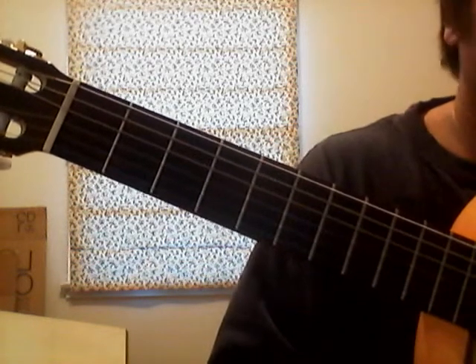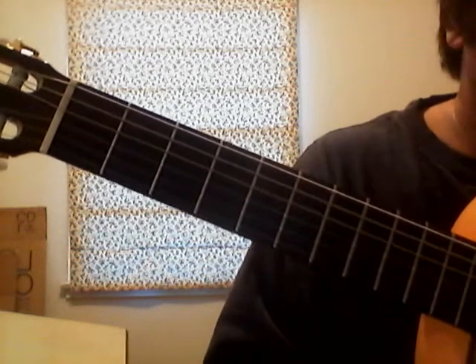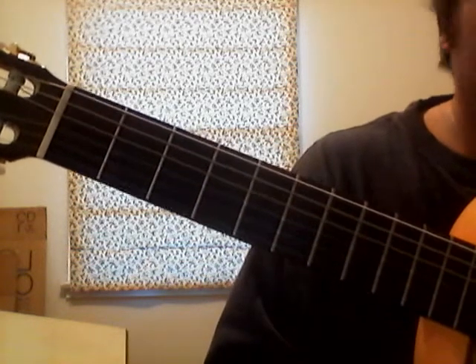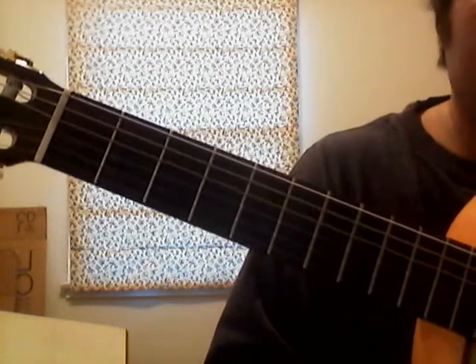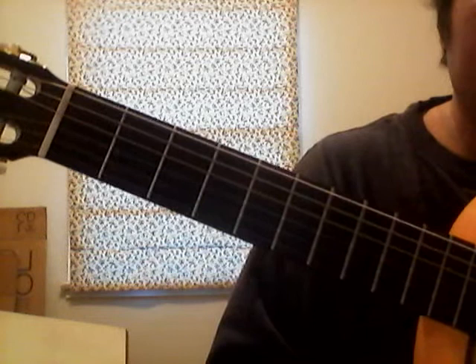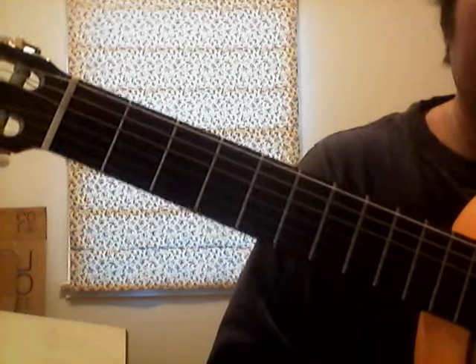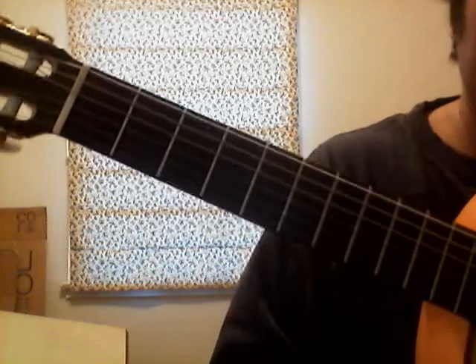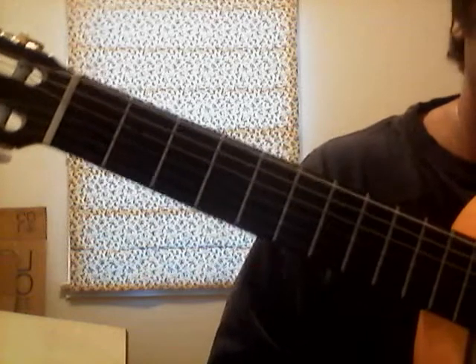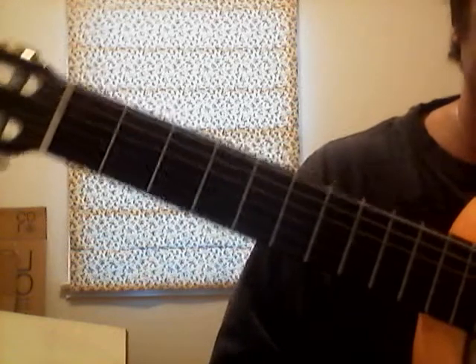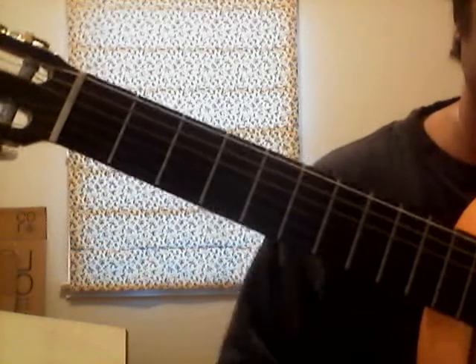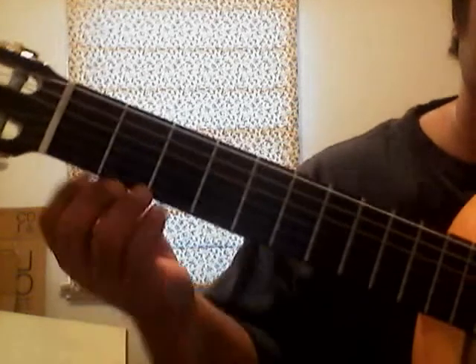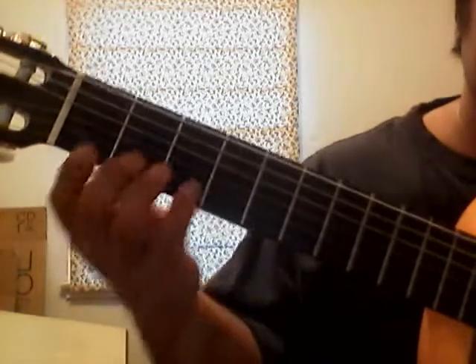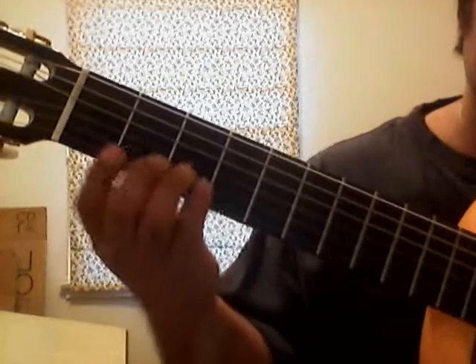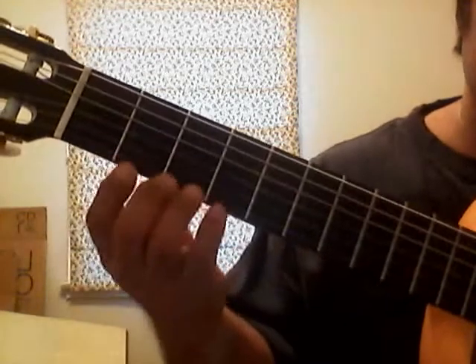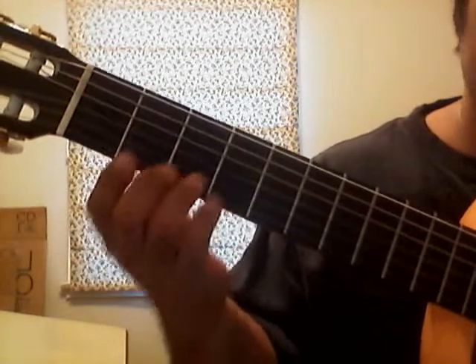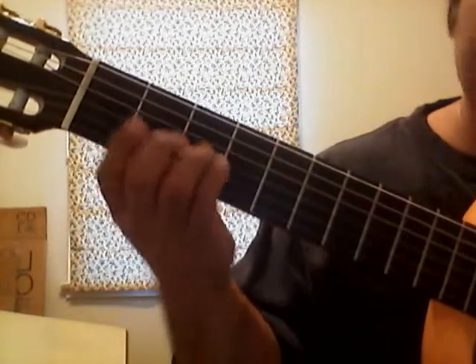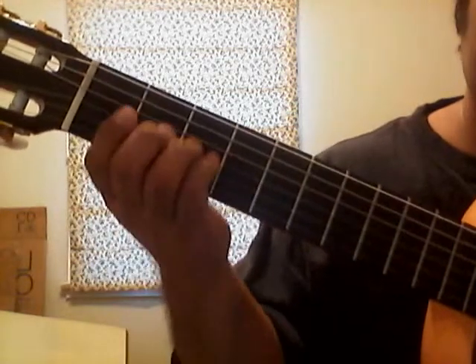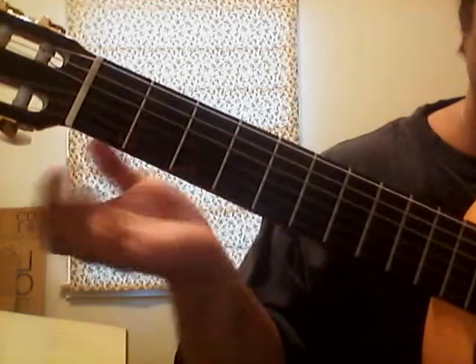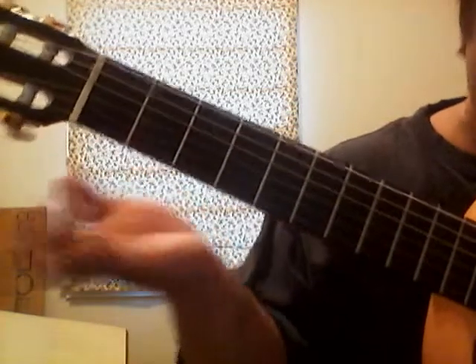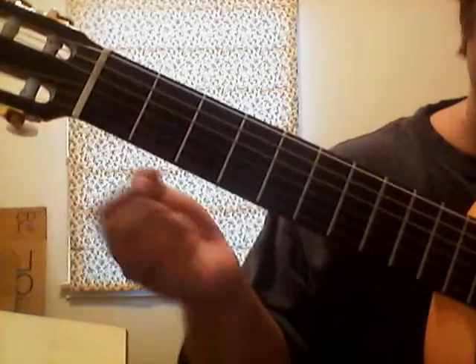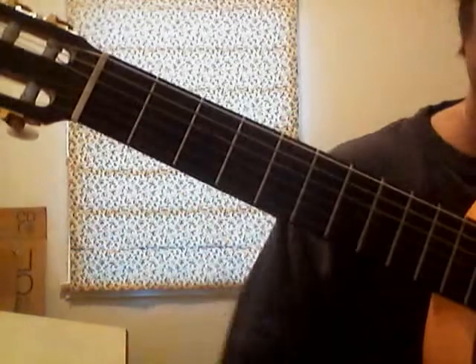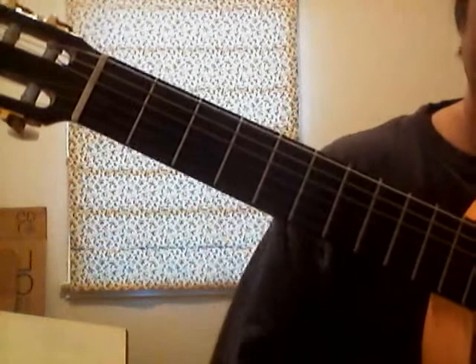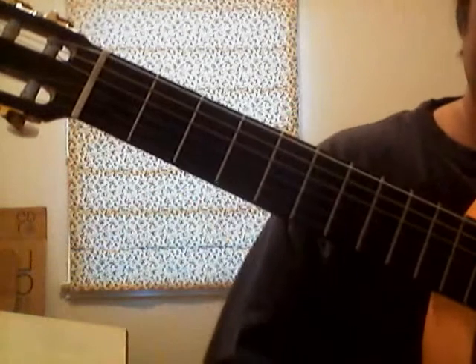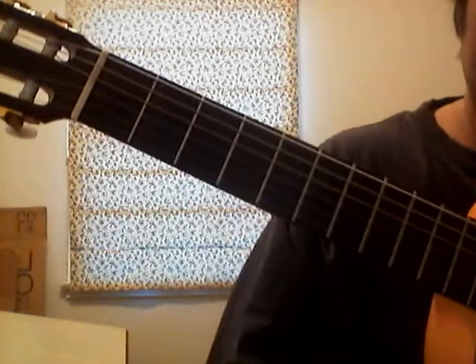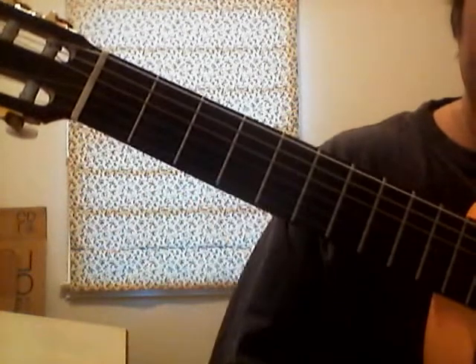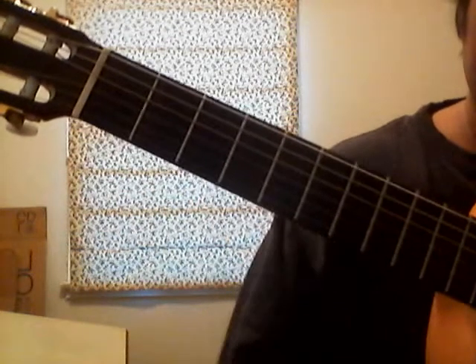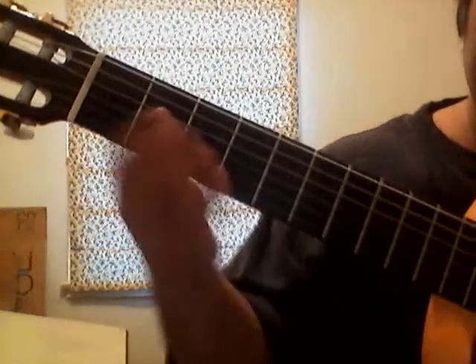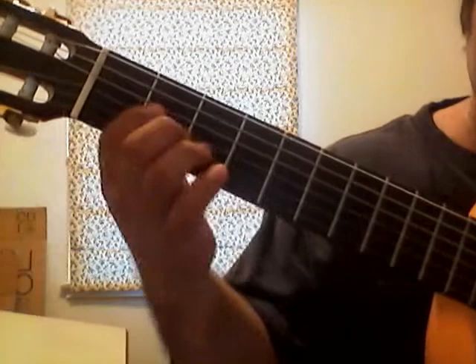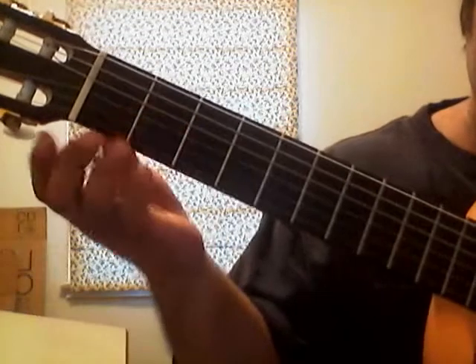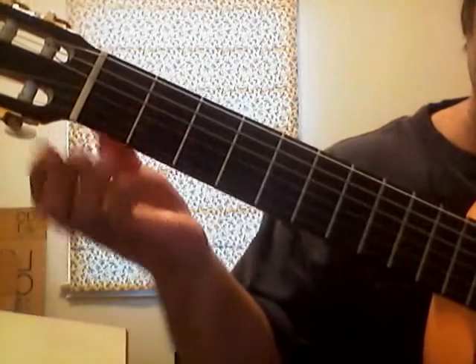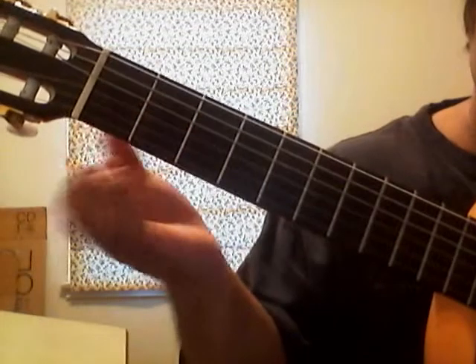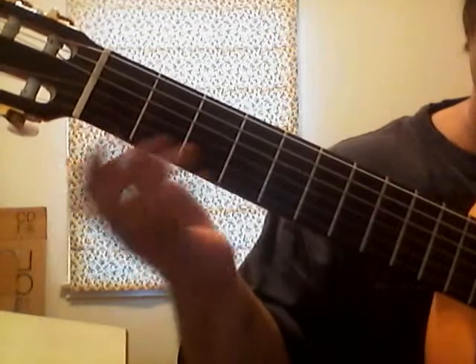Pentatonic scales are used for blues. Now this, we call G minor pentatonic, starts on the third string, open.